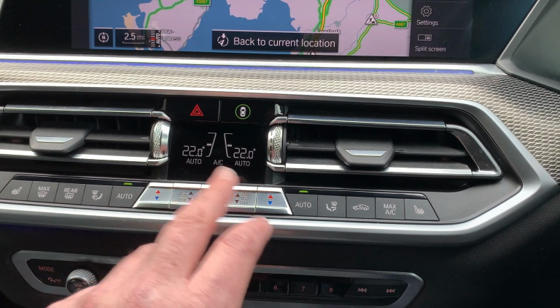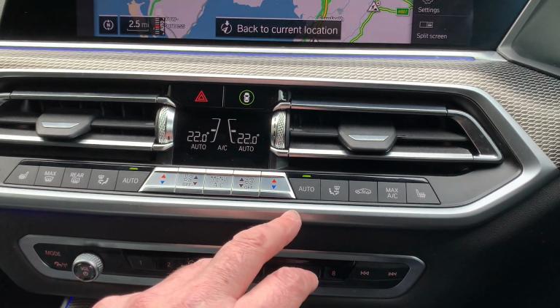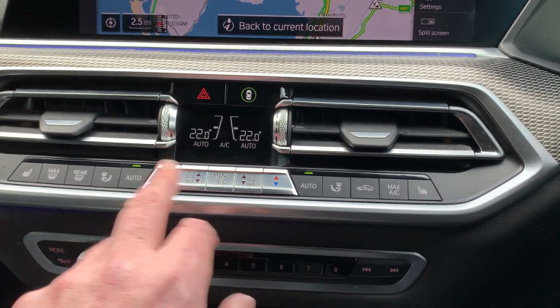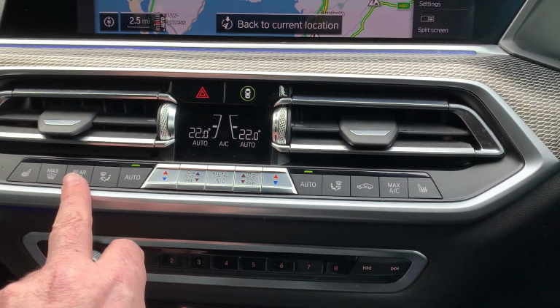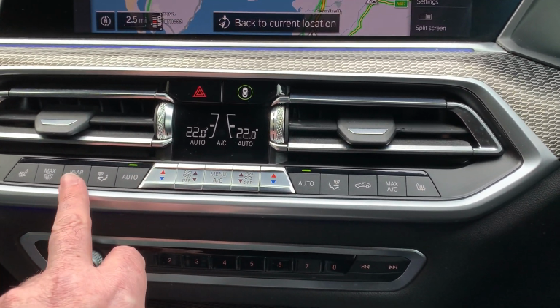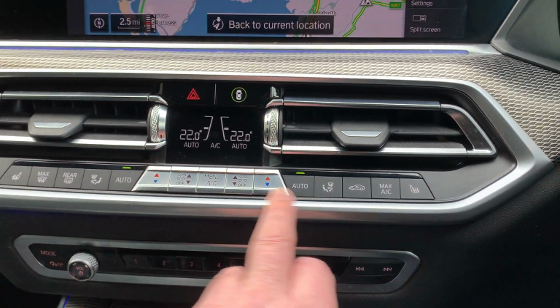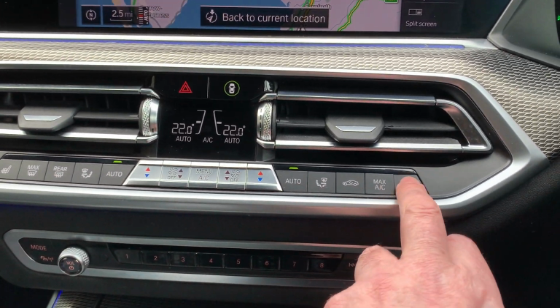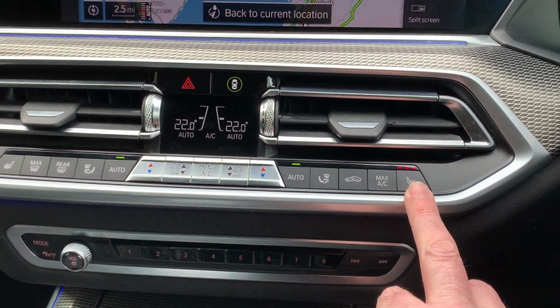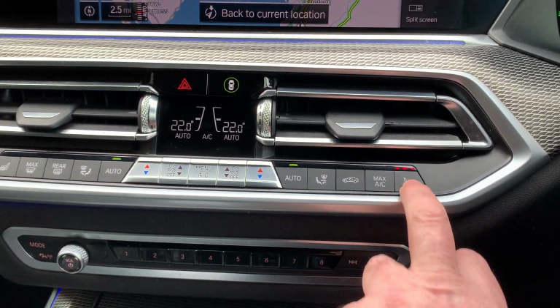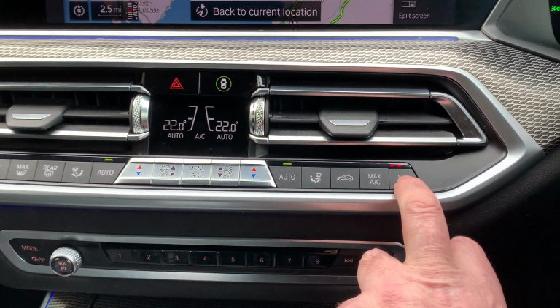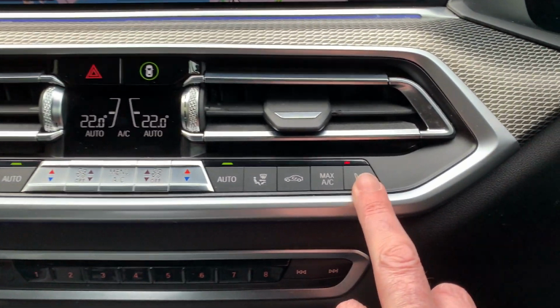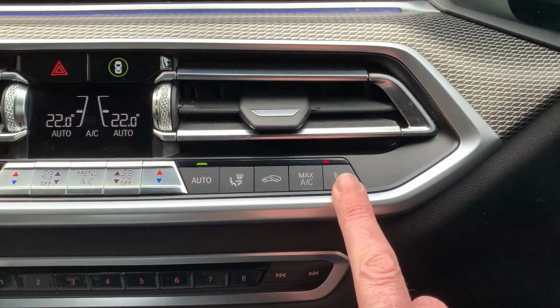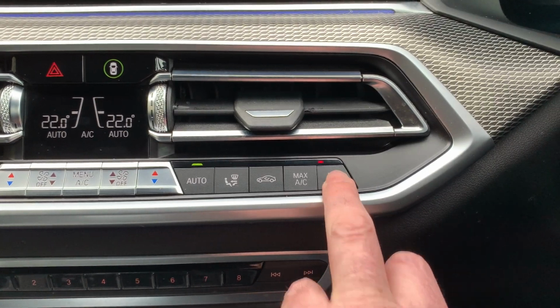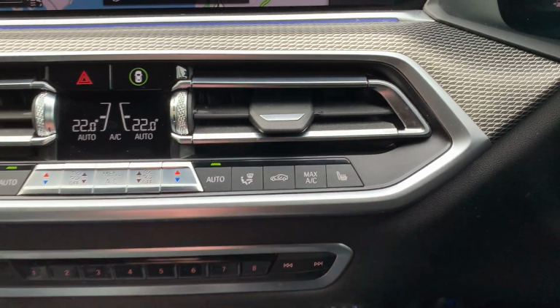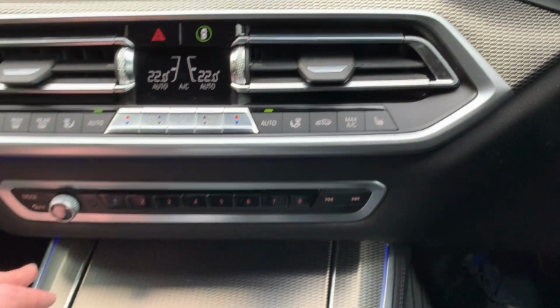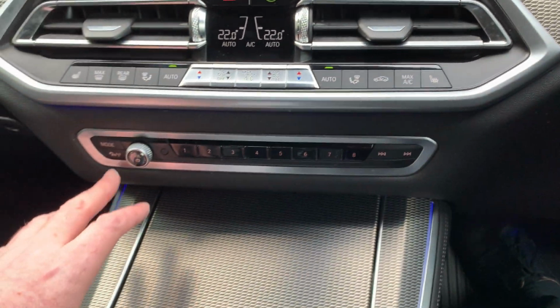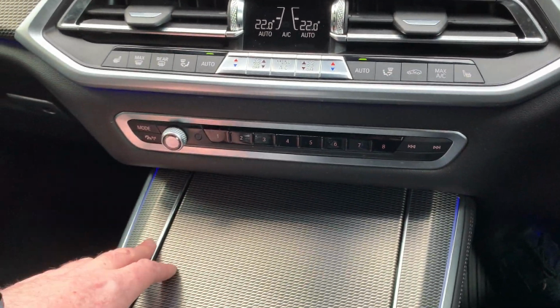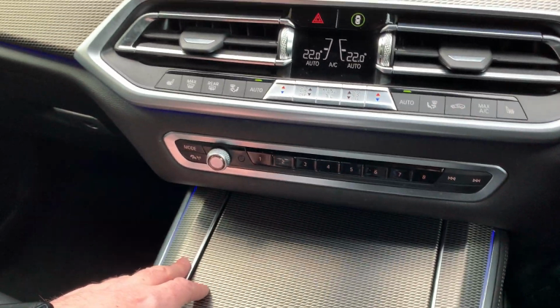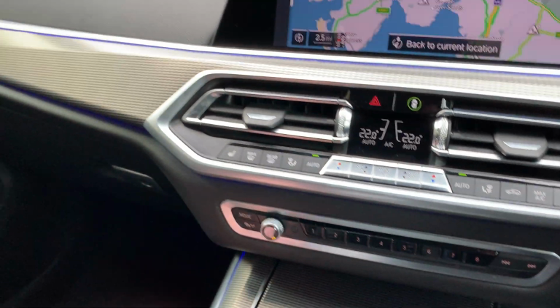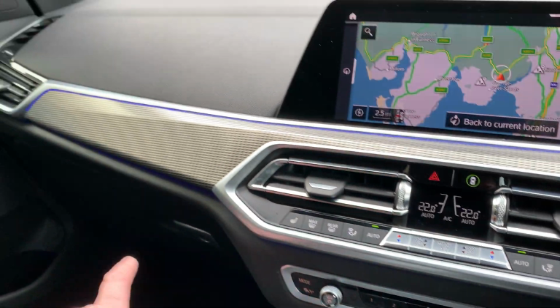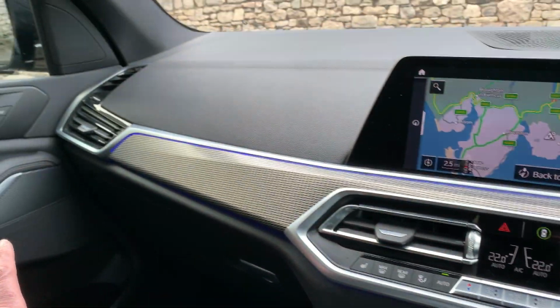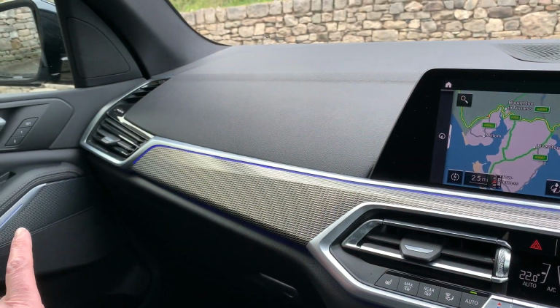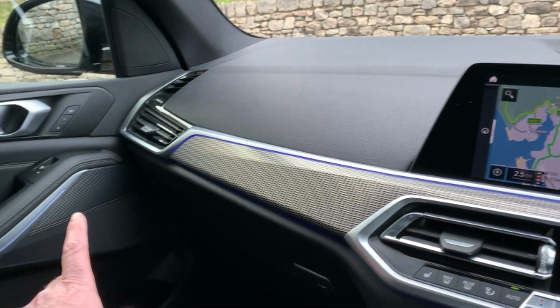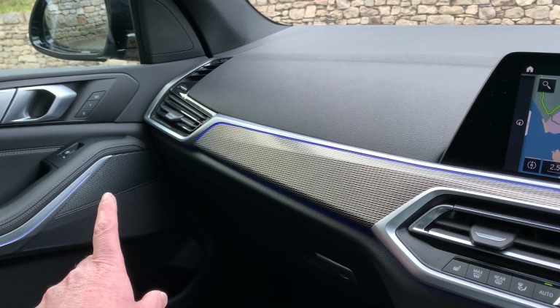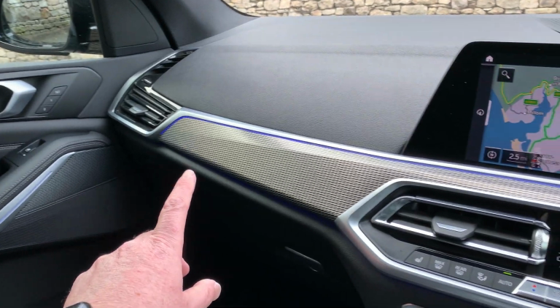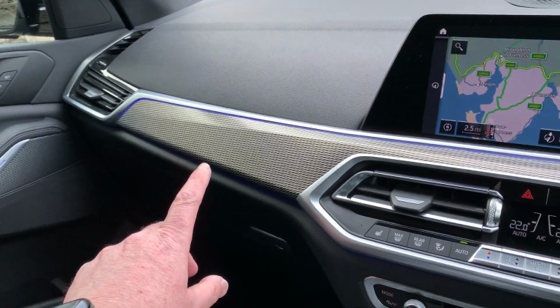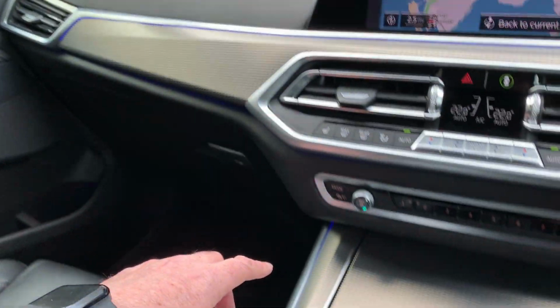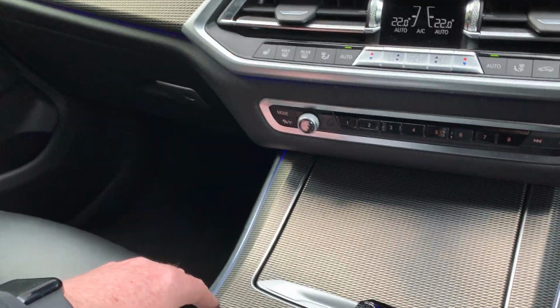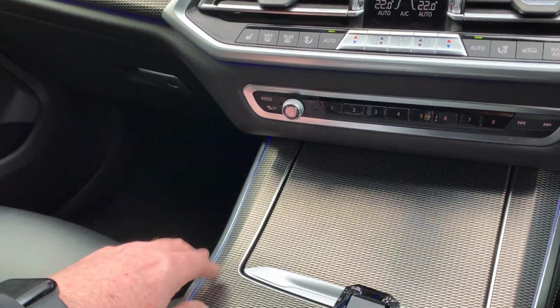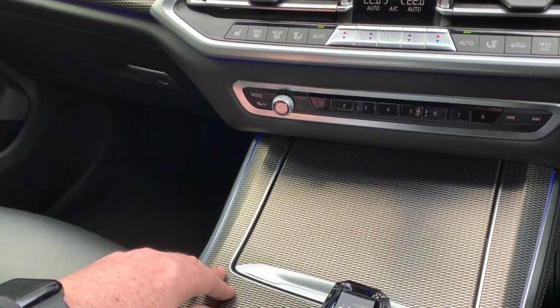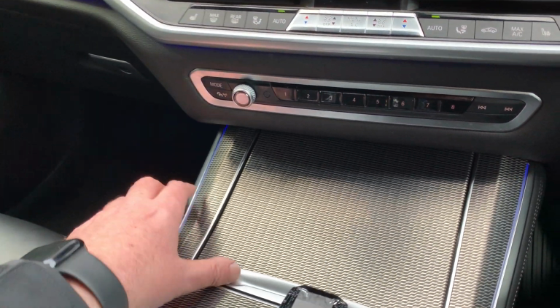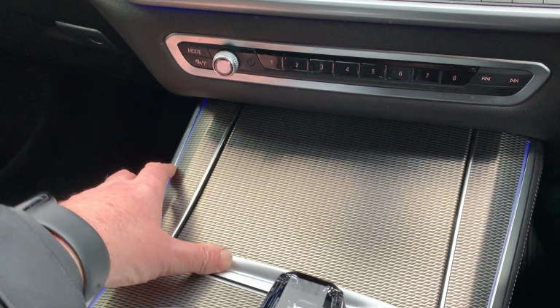Dual zone climate control, so no more arguments with the passenger. Heated seats with three-stage heating. It's a very nice aluminium trim which runs through the doors, into the dashboard, and onto the centre console.